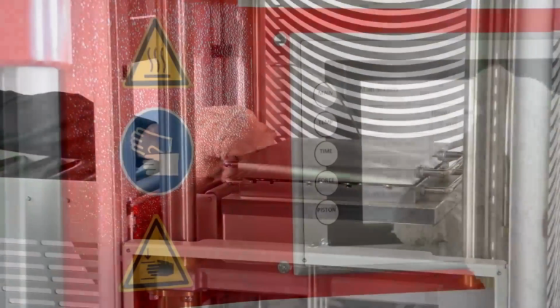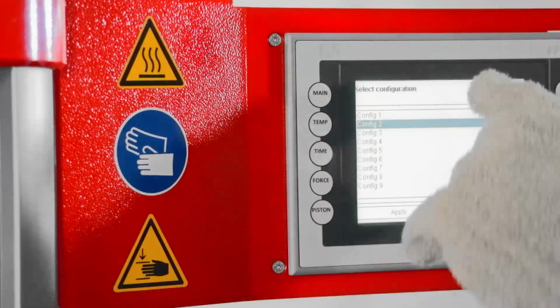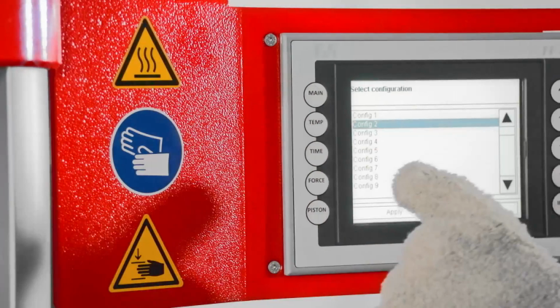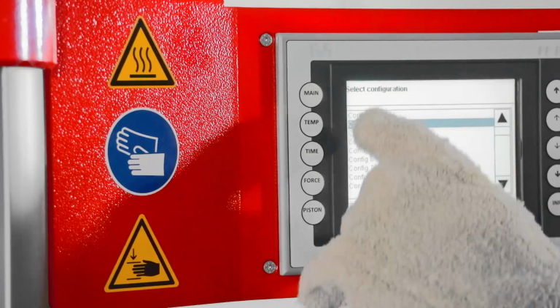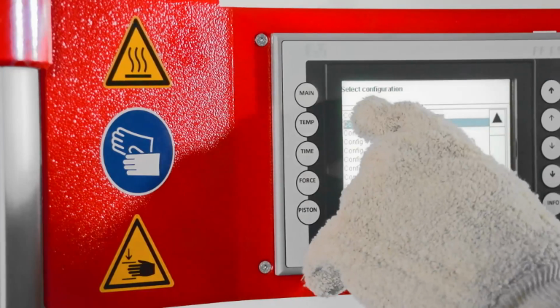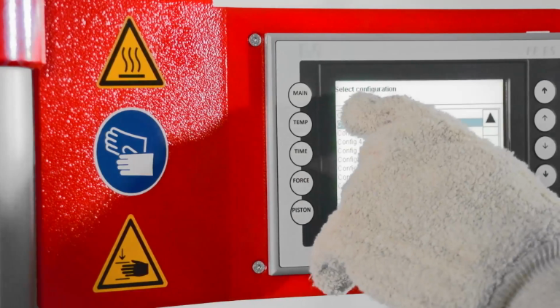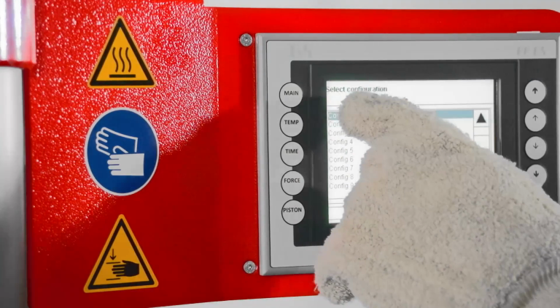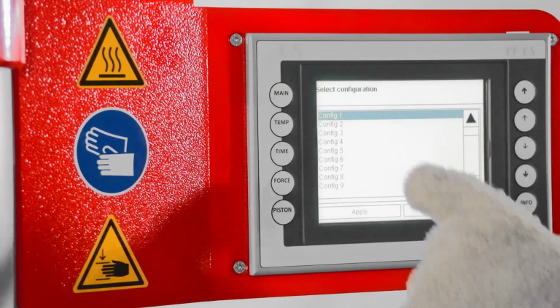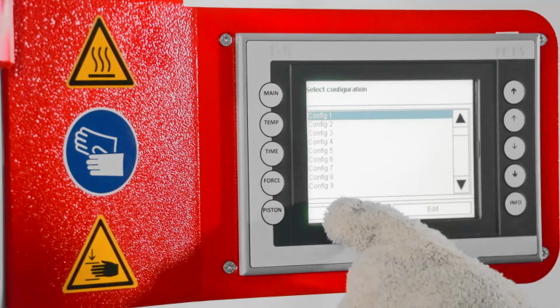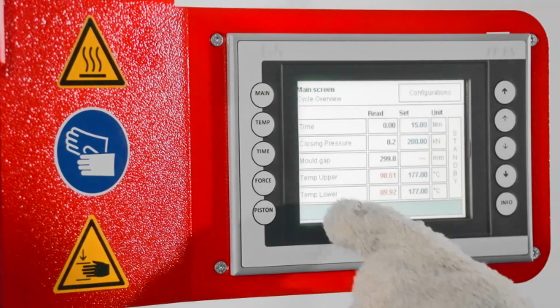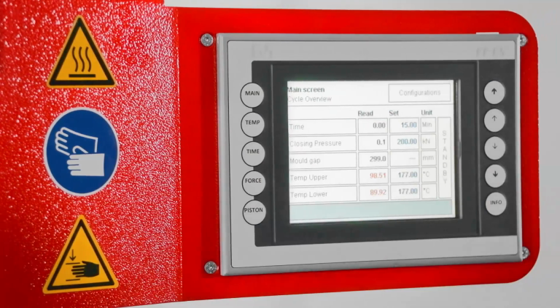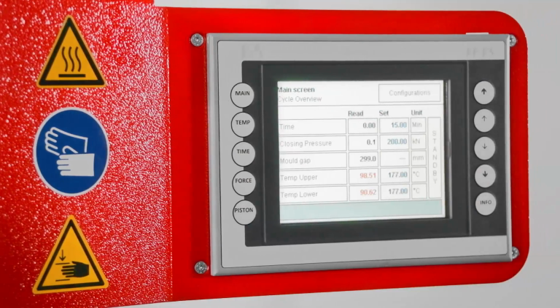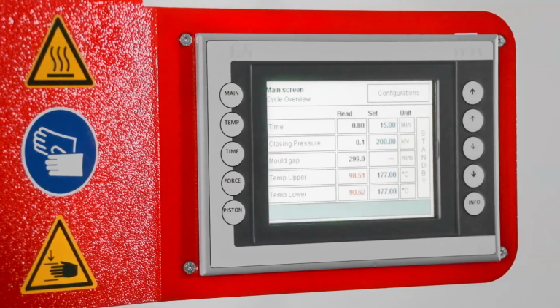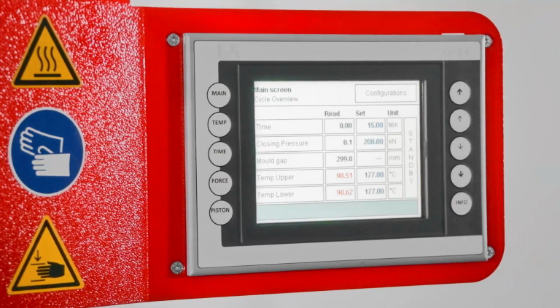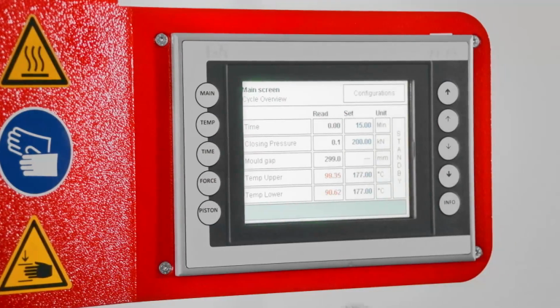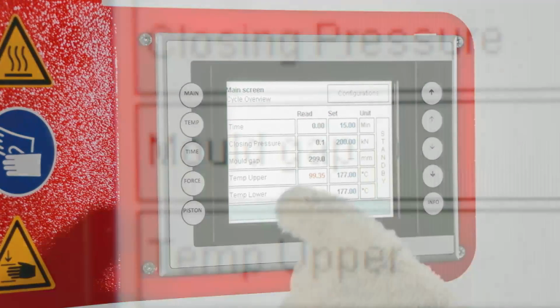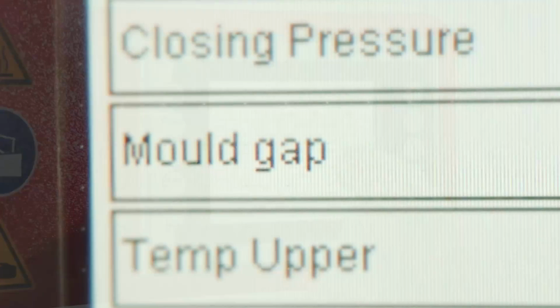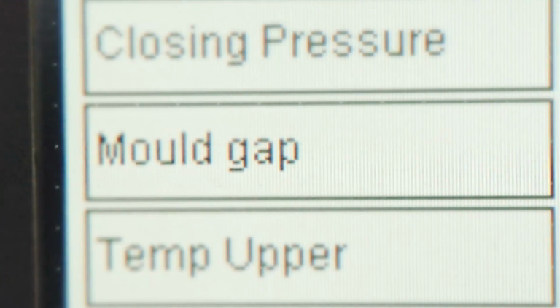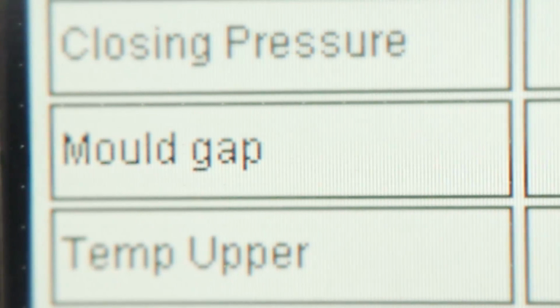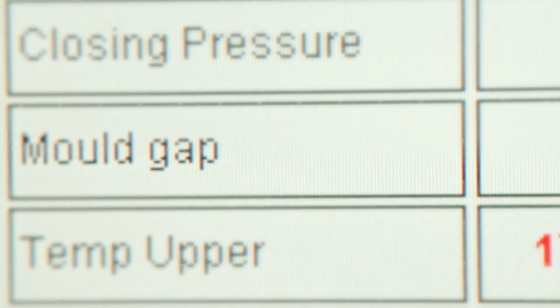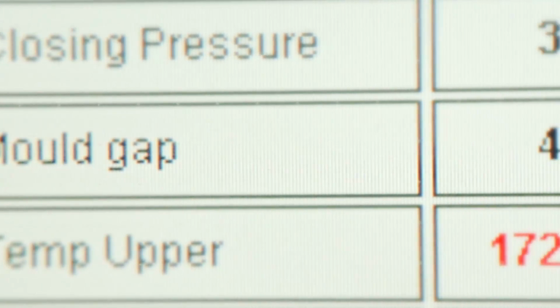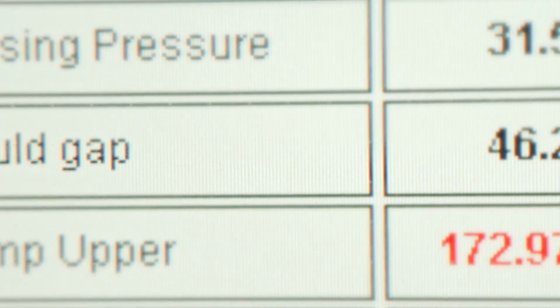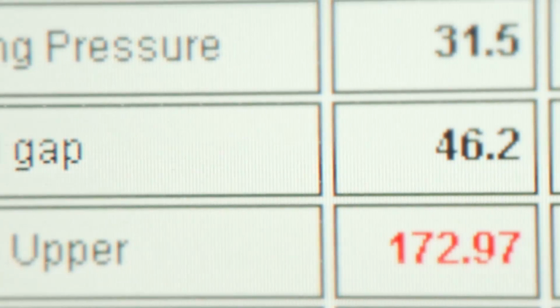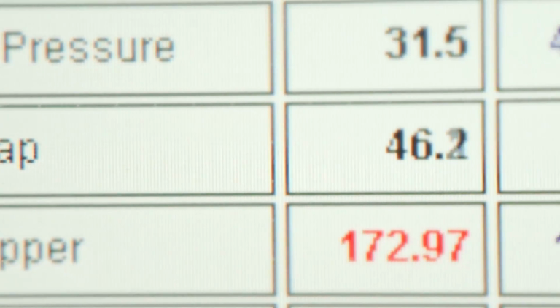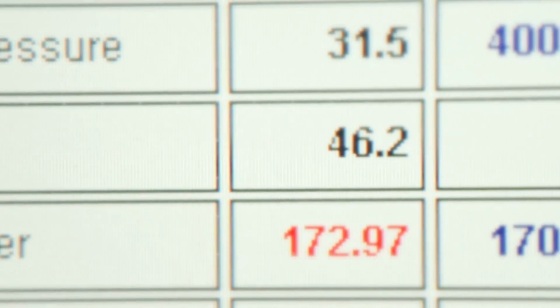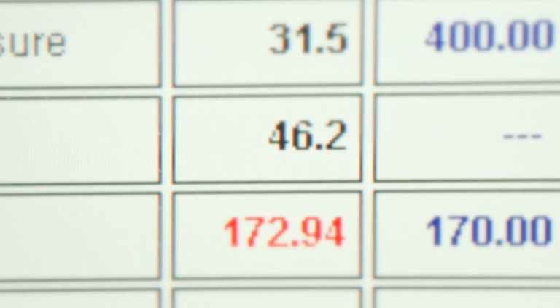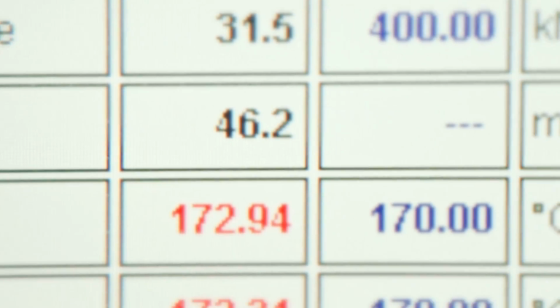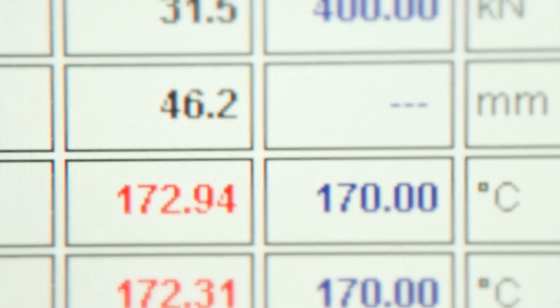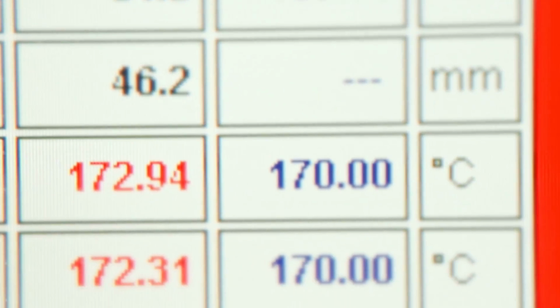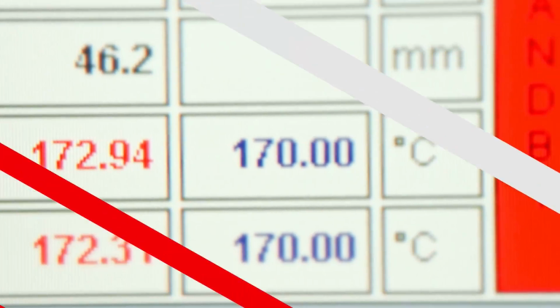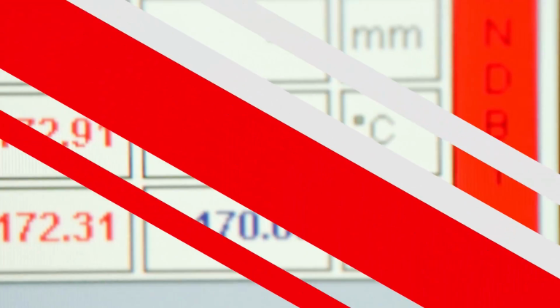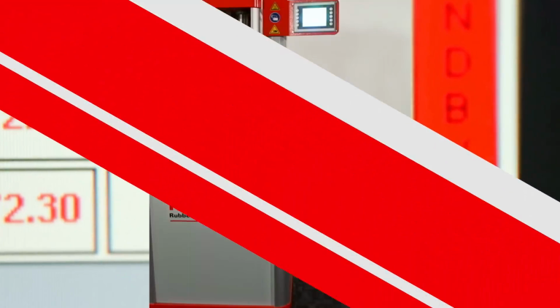Using the LP3000 is simple. It is controlled using an infrared touchscreen which can even be used while wearing gloves. The interface allows you to easily set cure configurations and can store up to 5,000 separate configurations.